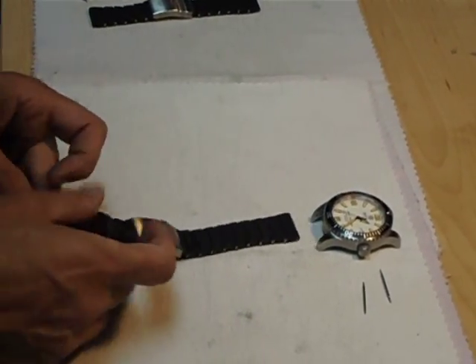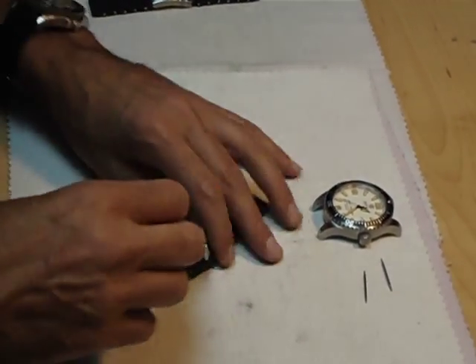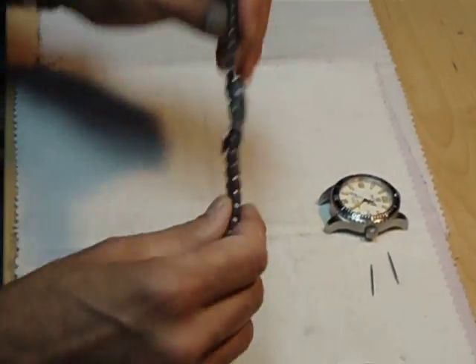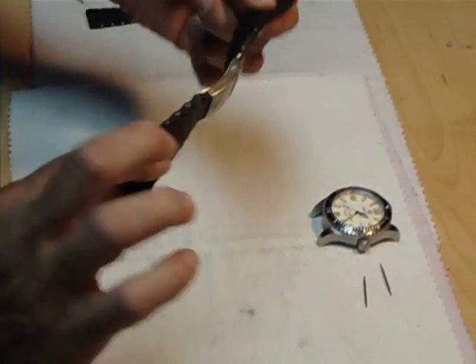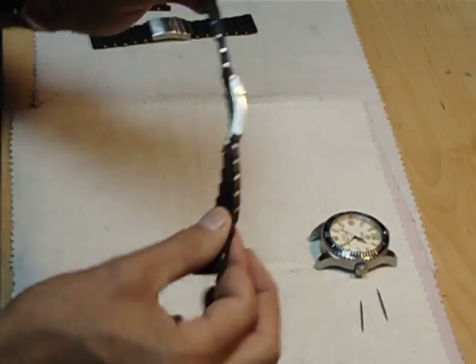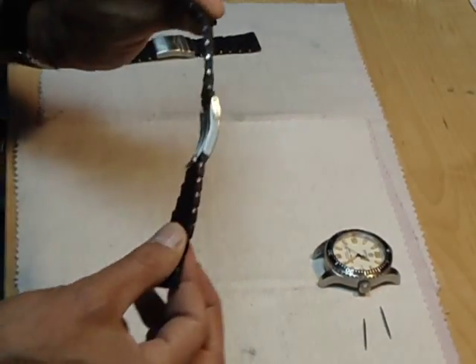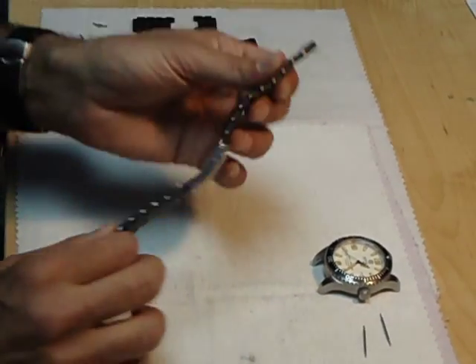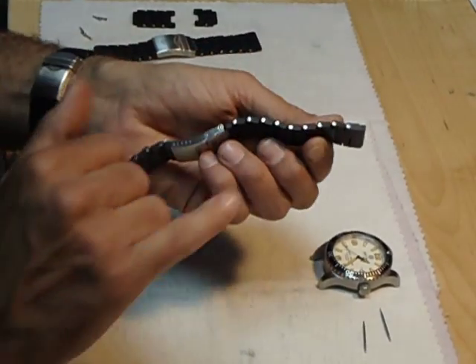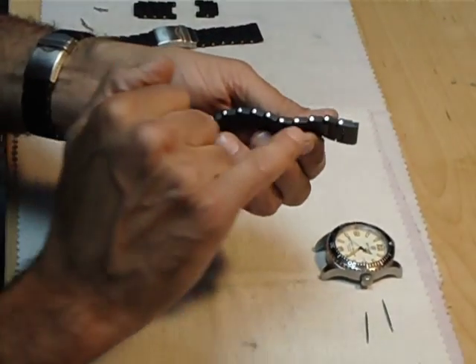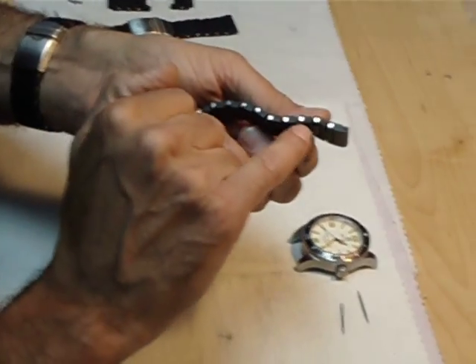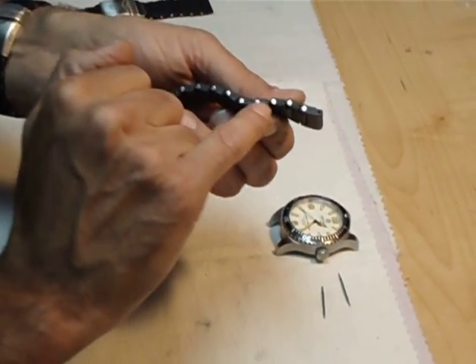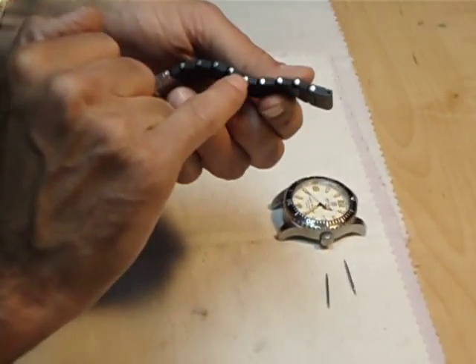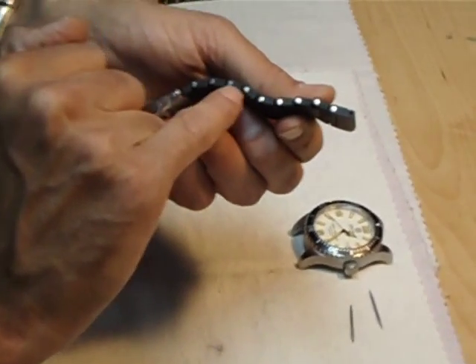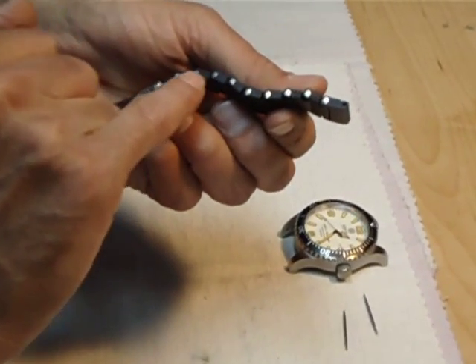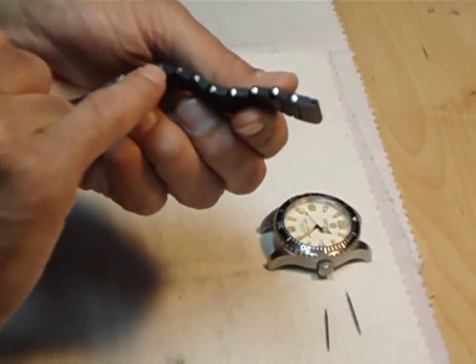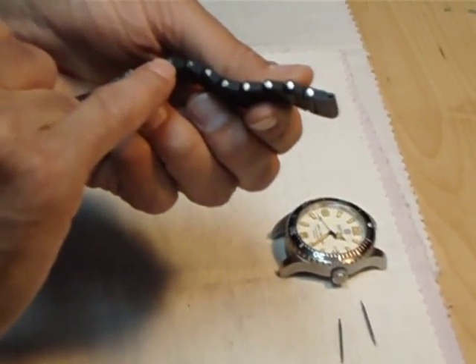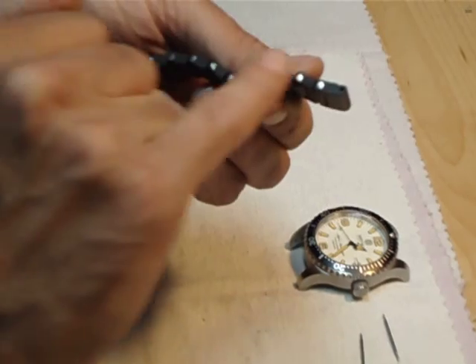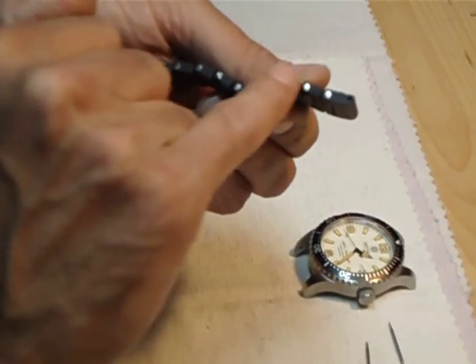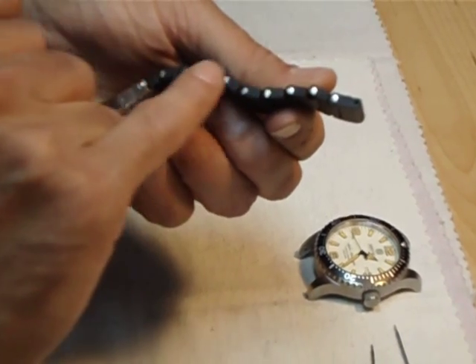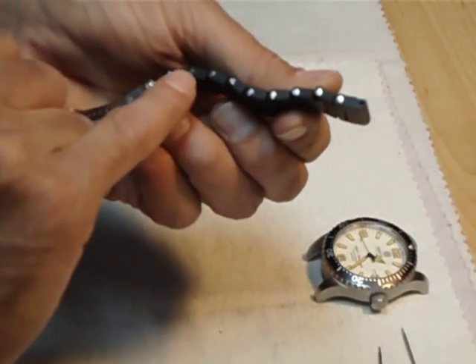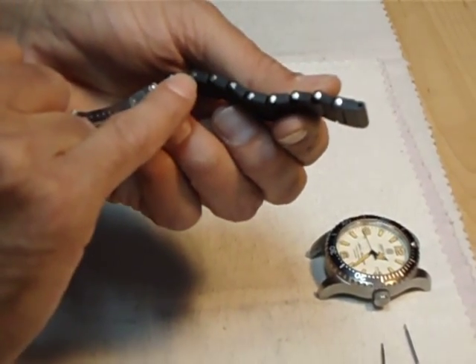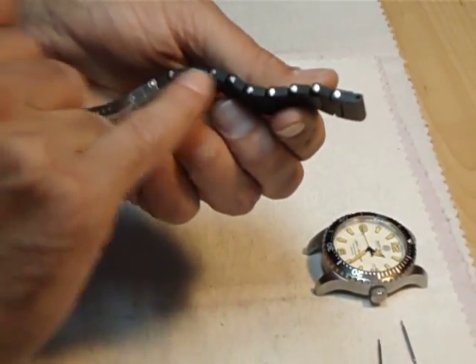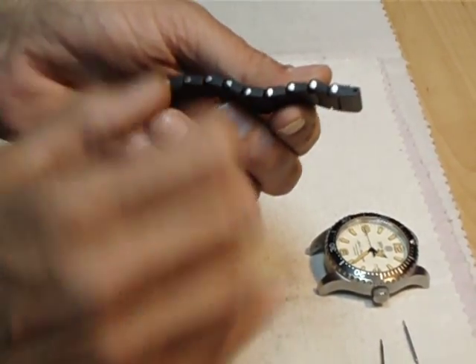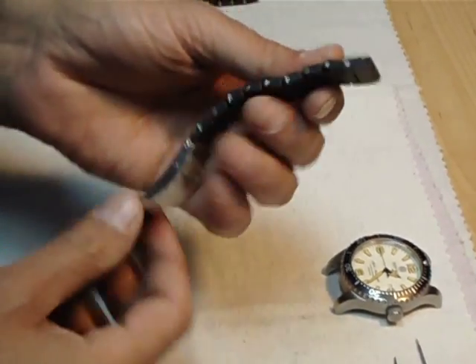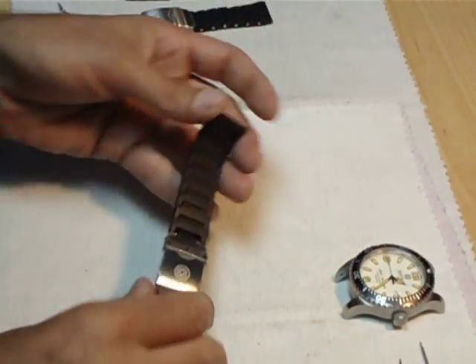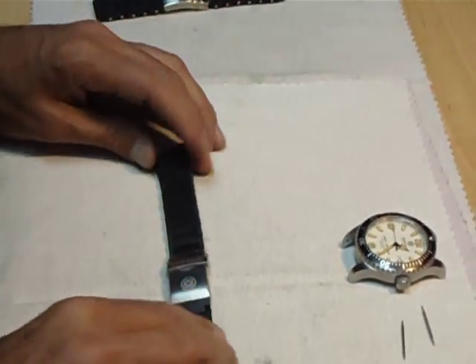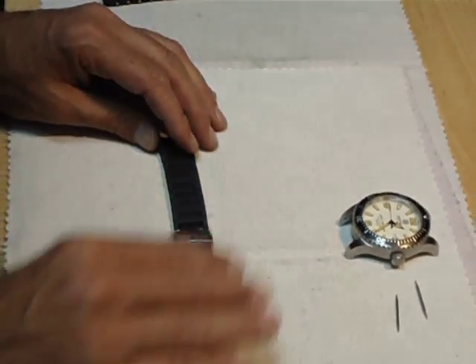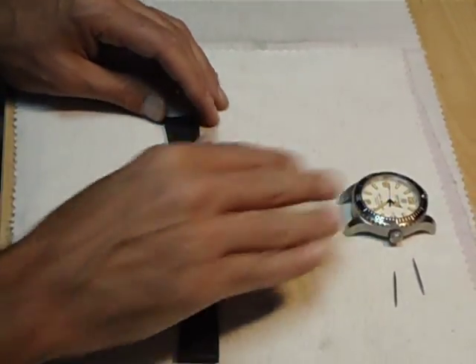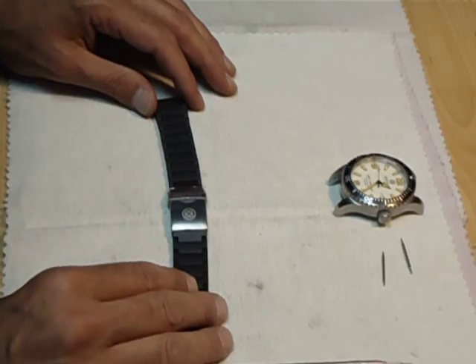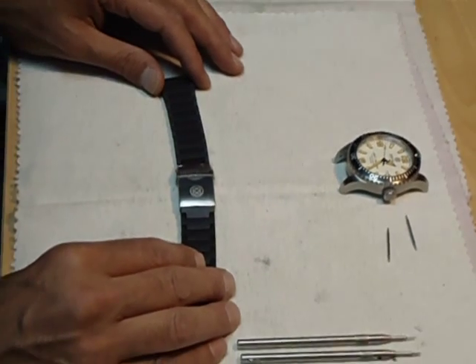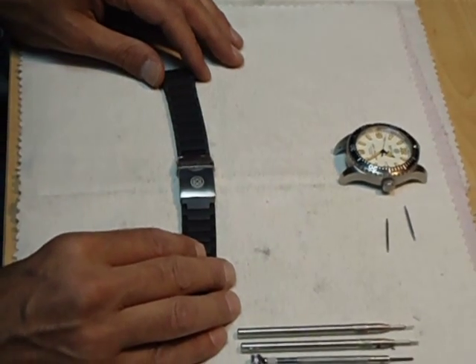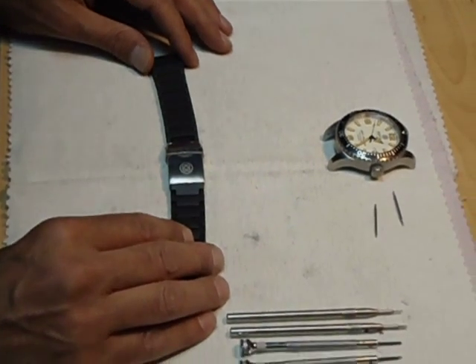The PU bracelet is totally waterproof. A great new addition is the use of screws on the side for easy link changing. I'm going to demonstrate how to size it up and how to install it on your watch right now.